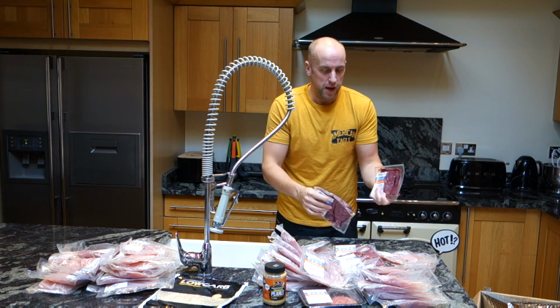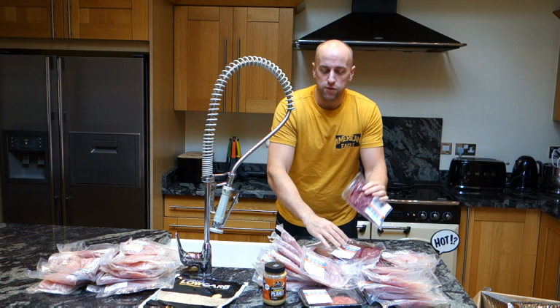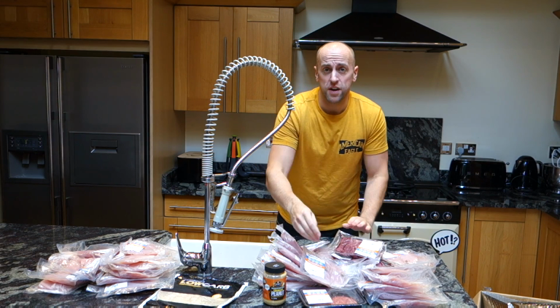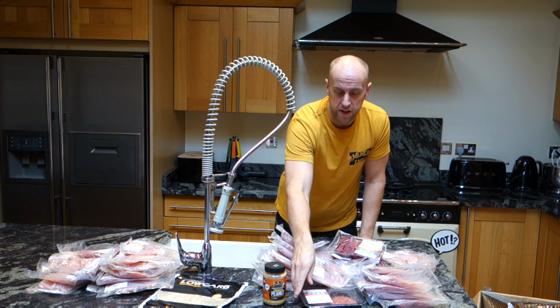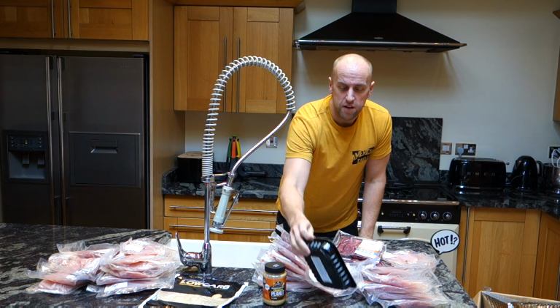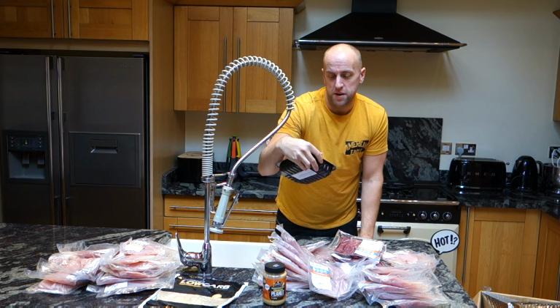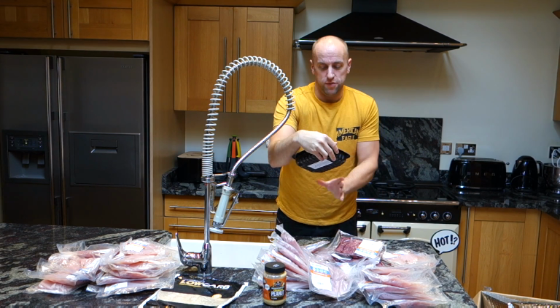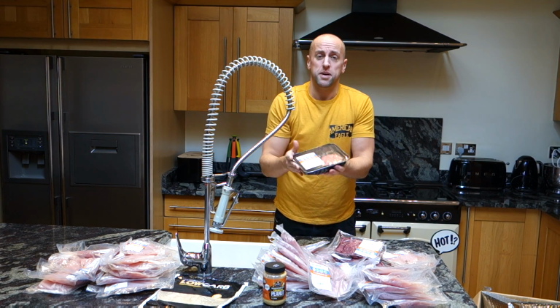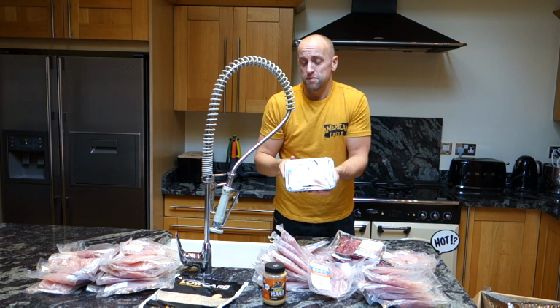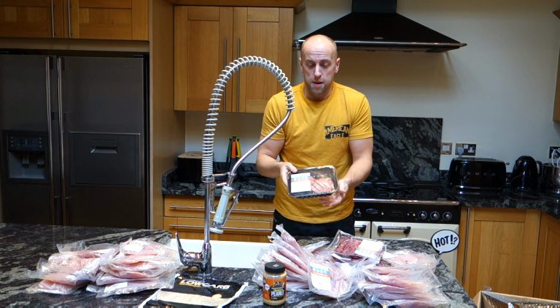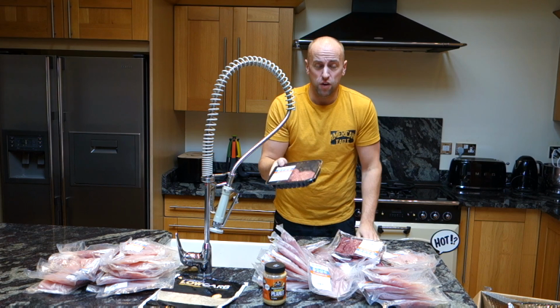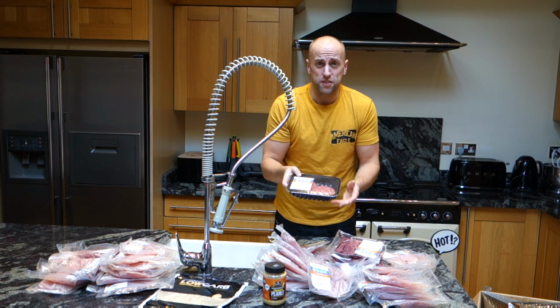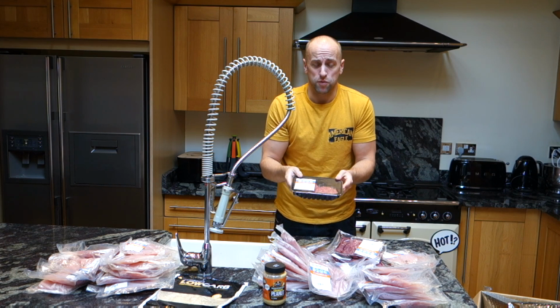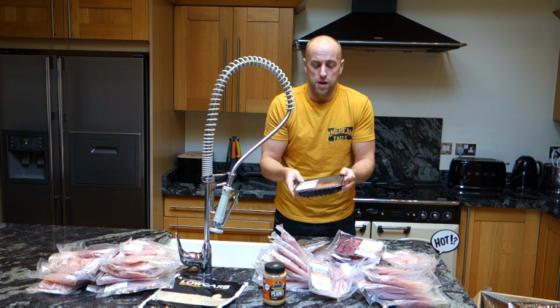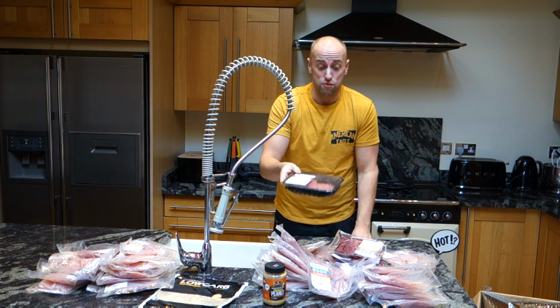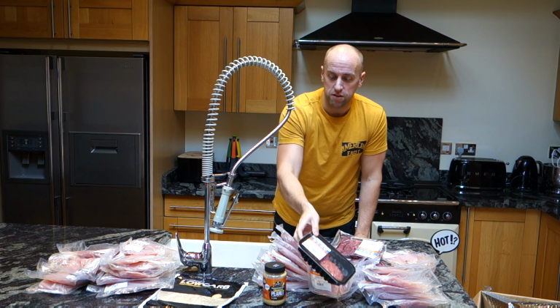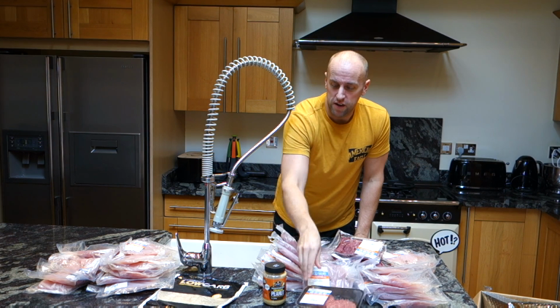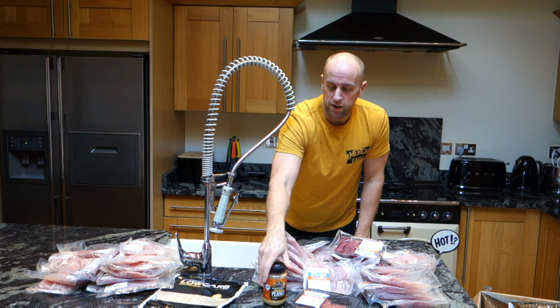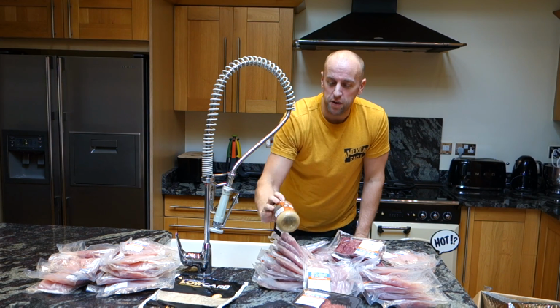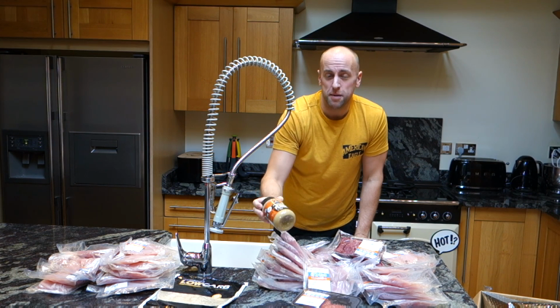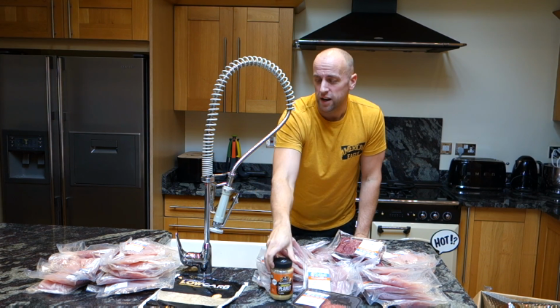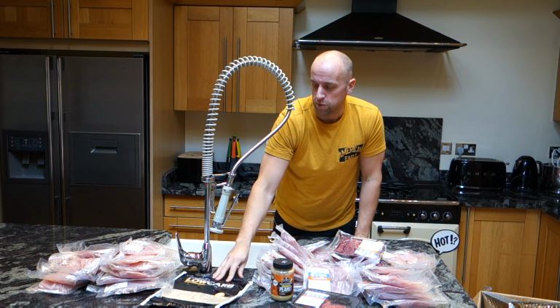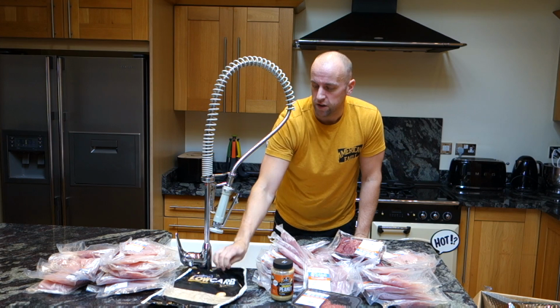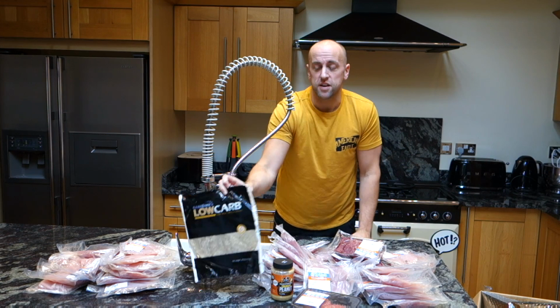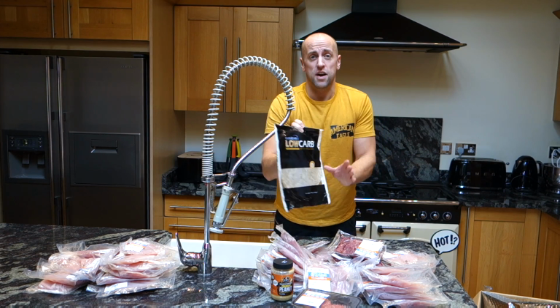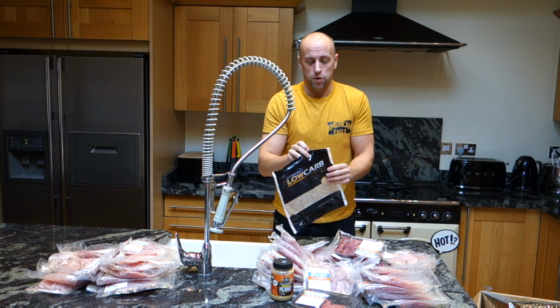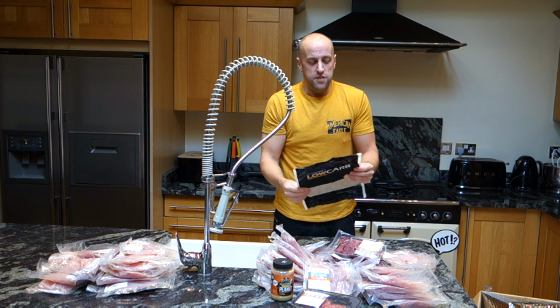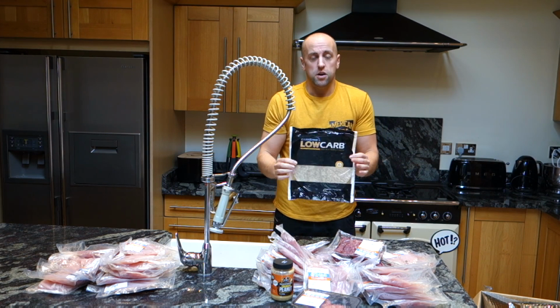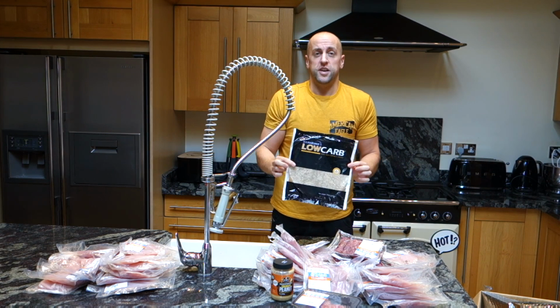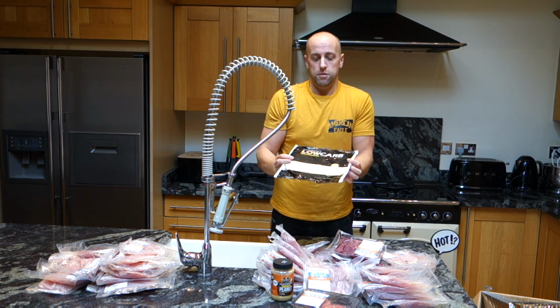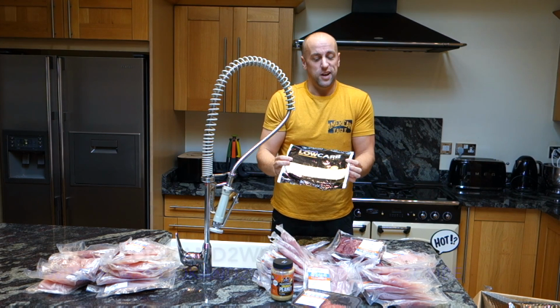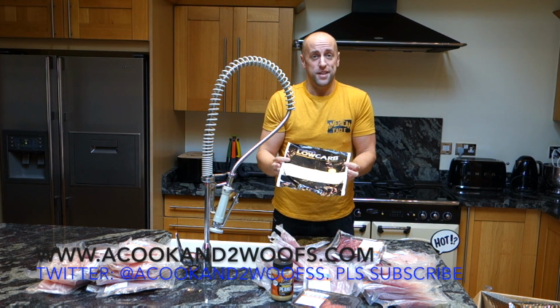I'm quite looking forward to trying these — they're some Japanese beef steak burgers. I've tried the beef steaks before and they're really good. And of course some nice peanut butter and a little bit of milk here. I'm going to try these low carb tortillas, I haven't tried them before, so I'll let you know what I think.